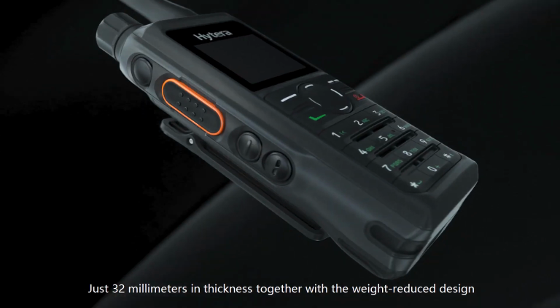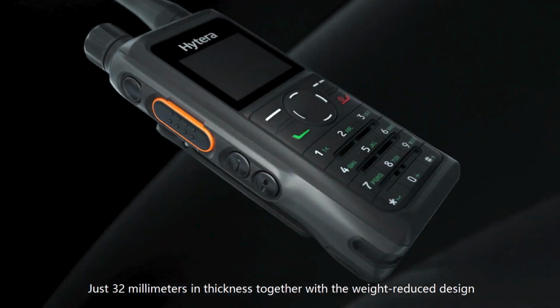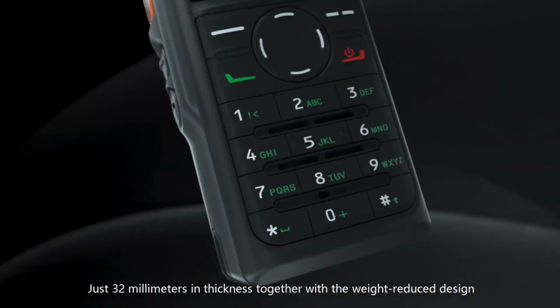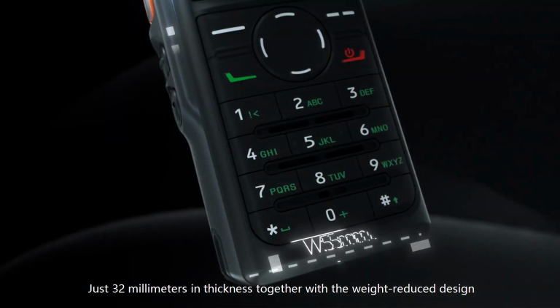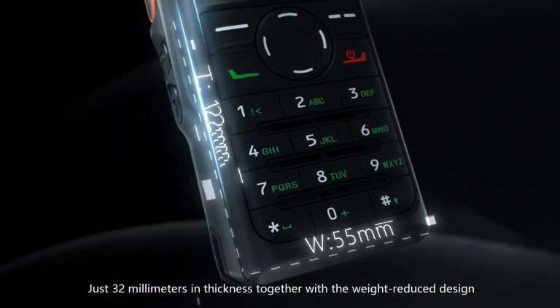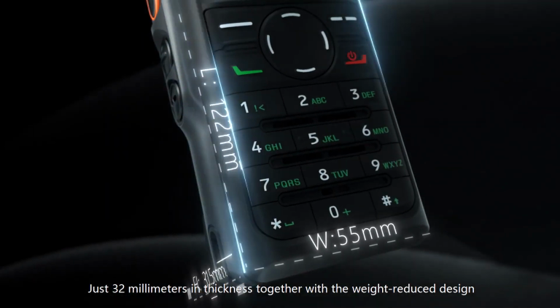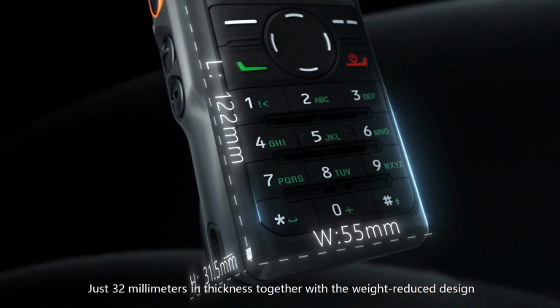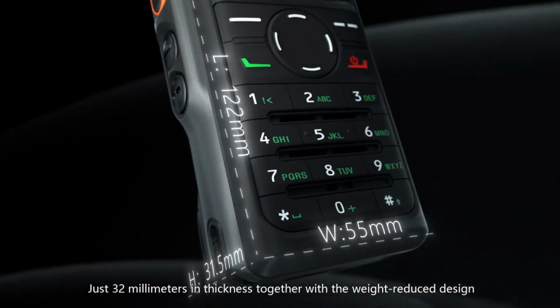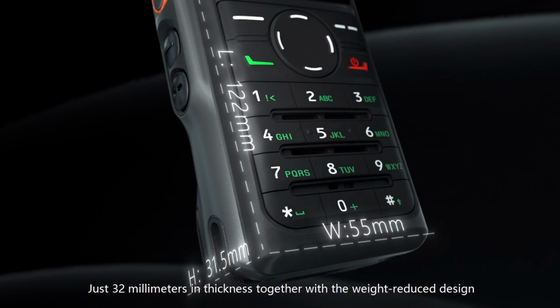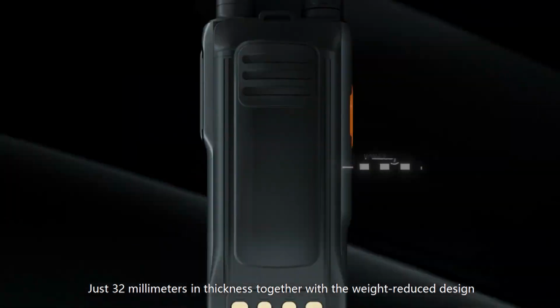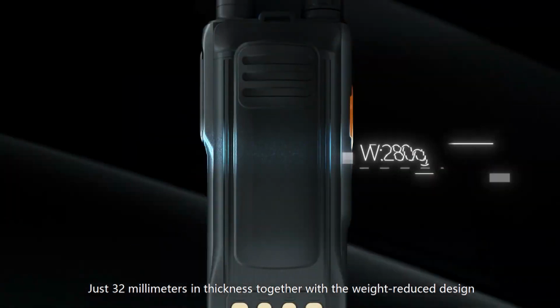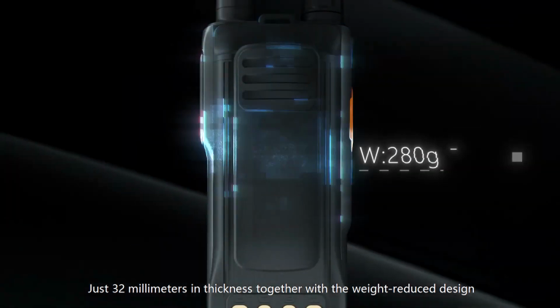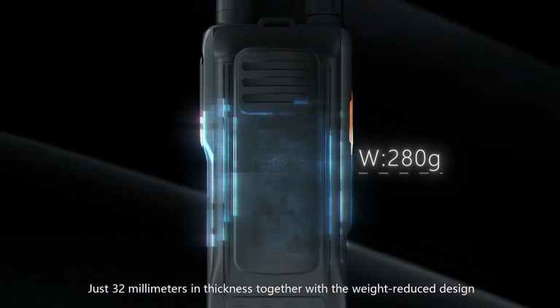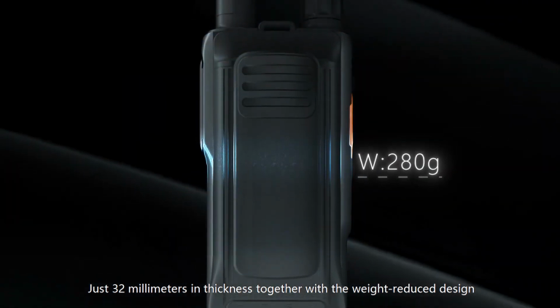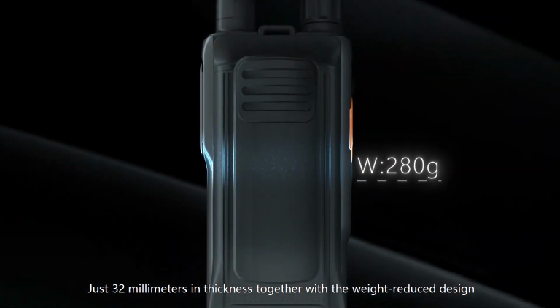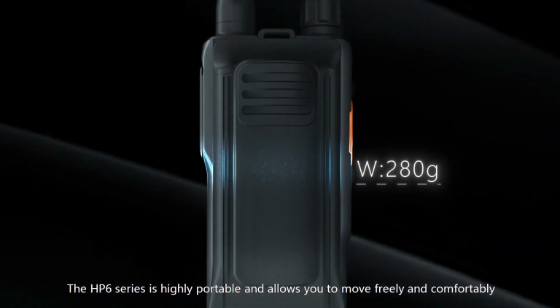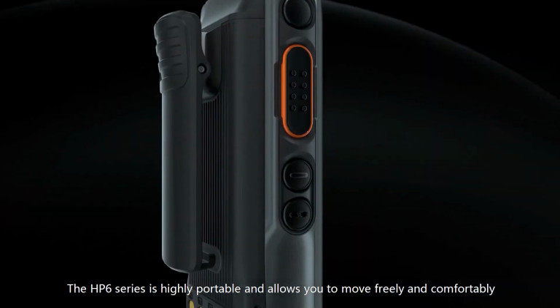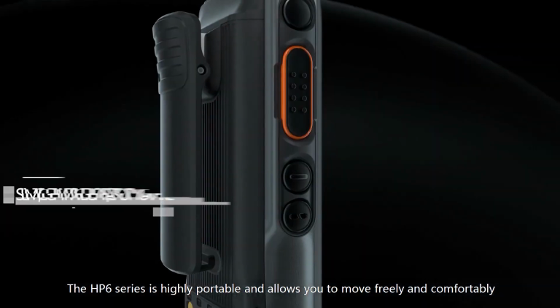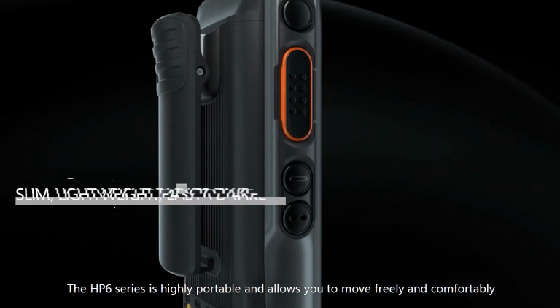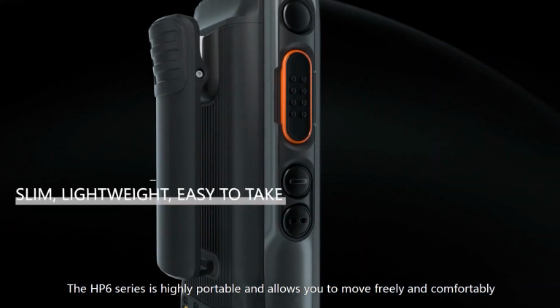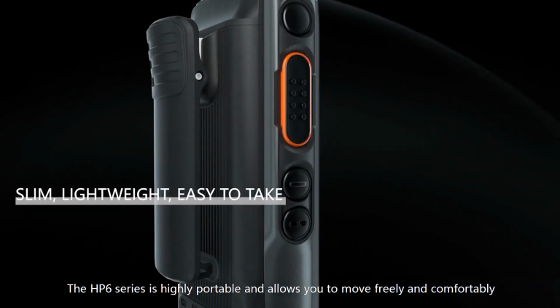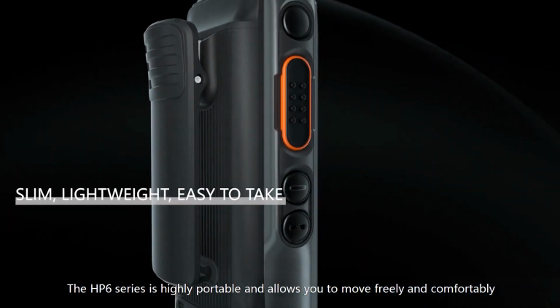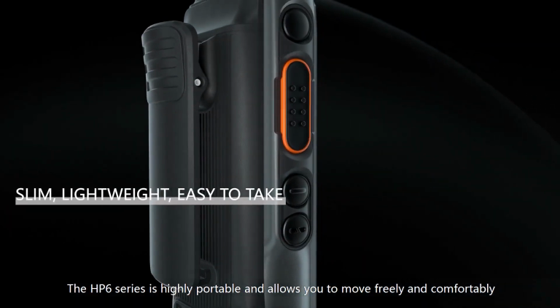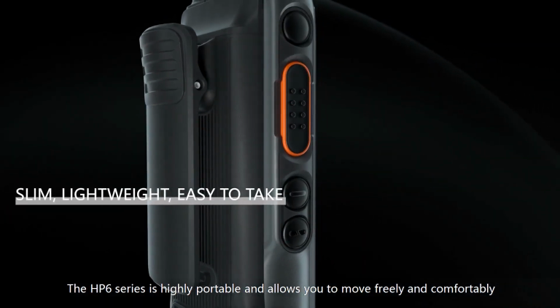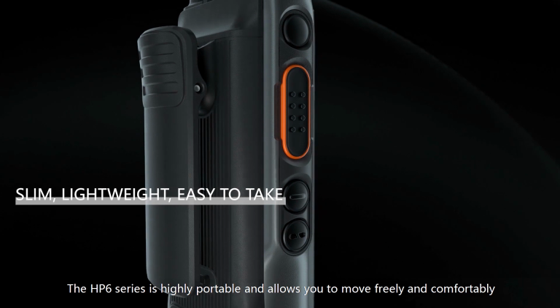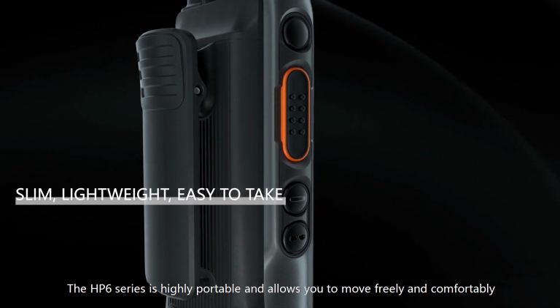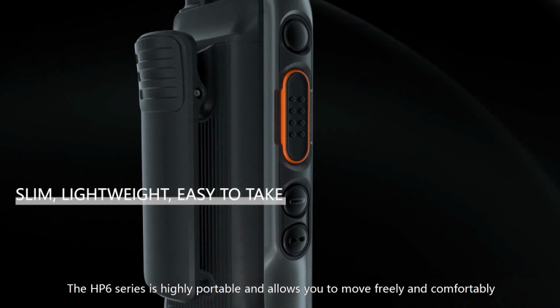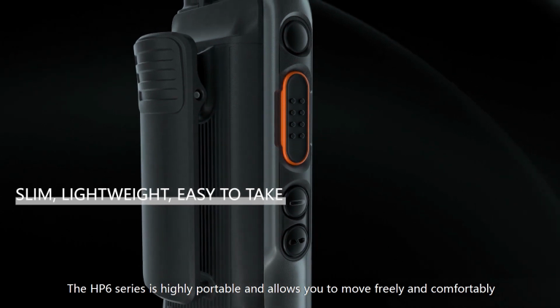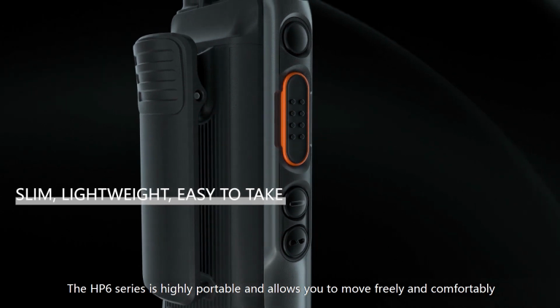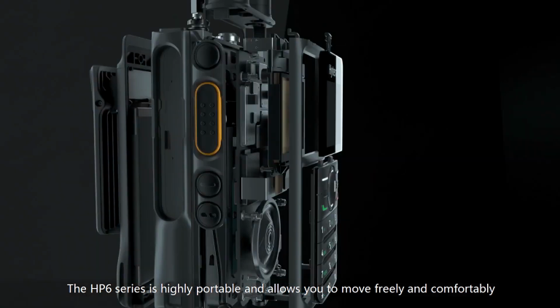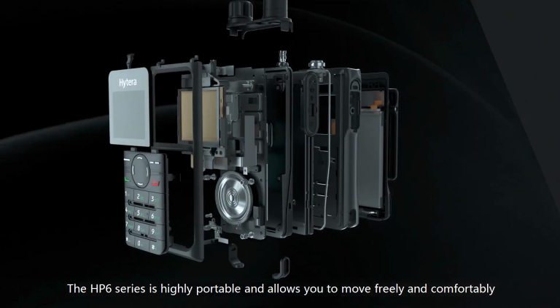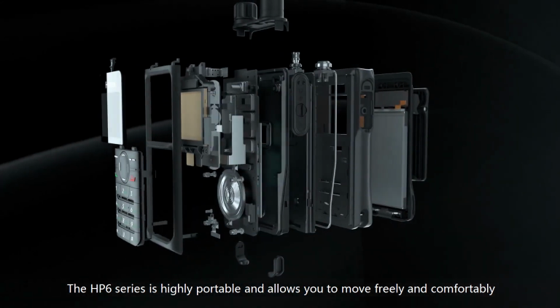Just 32mm in thickness, together with a weight-reduced design, the HP6 series is highly portable and allows you to move freely and comfortably.